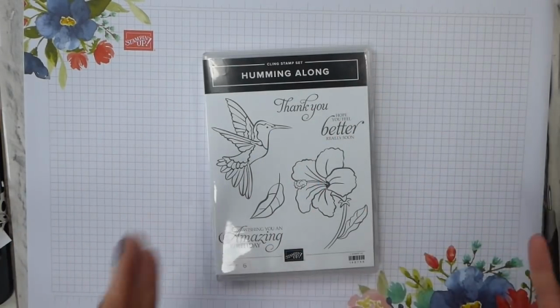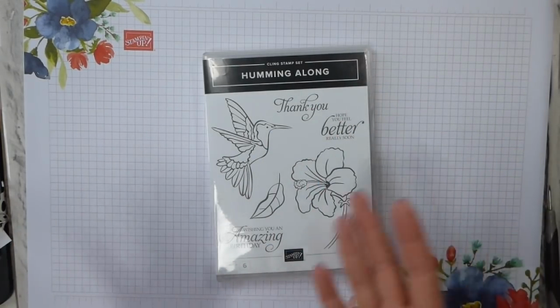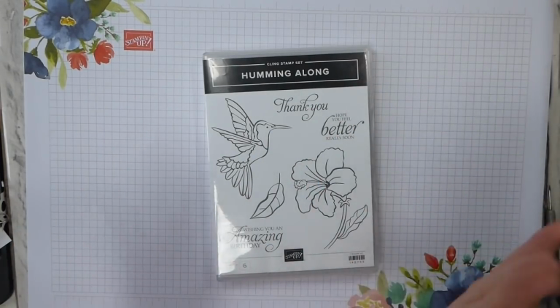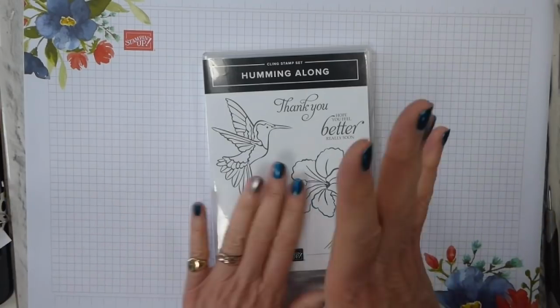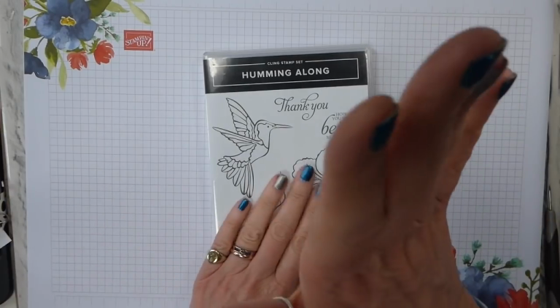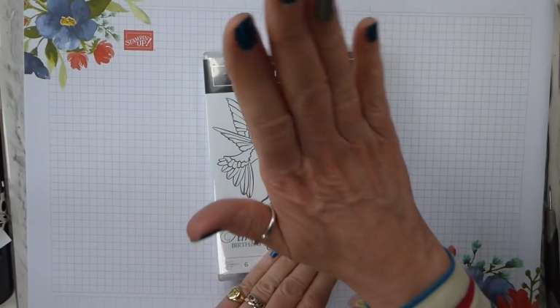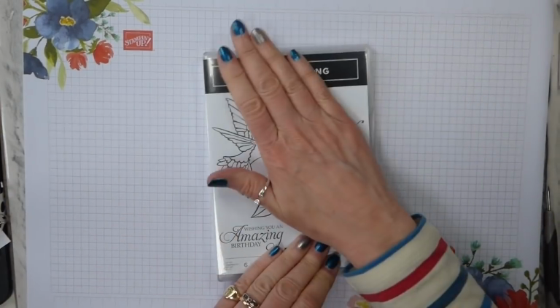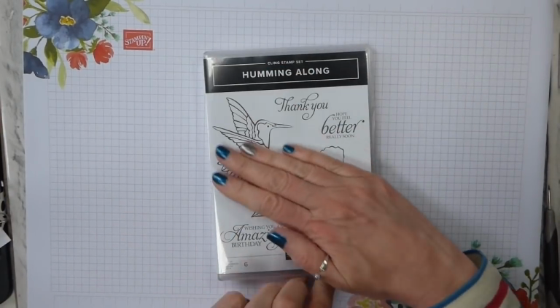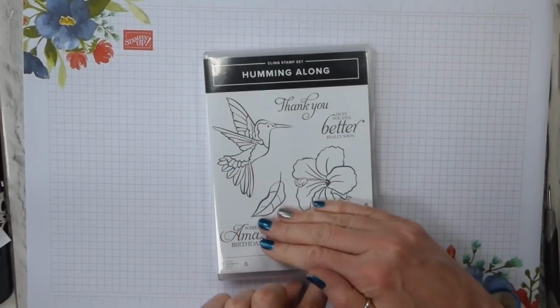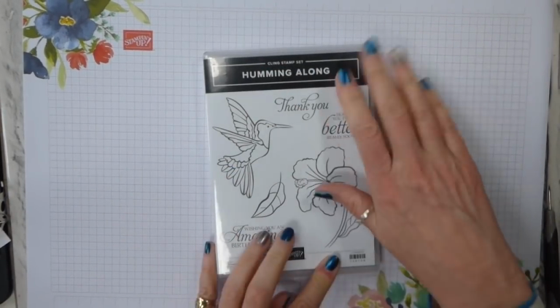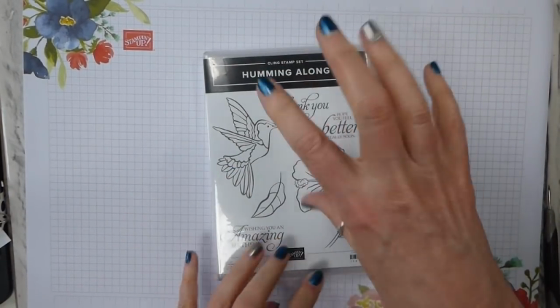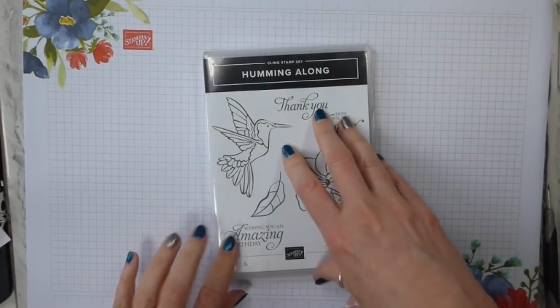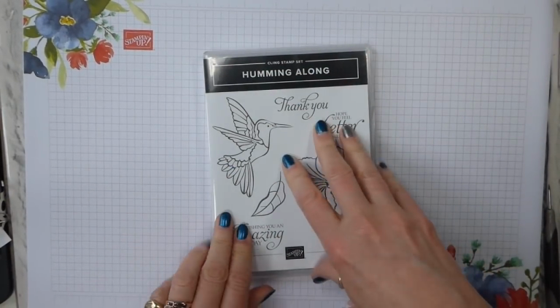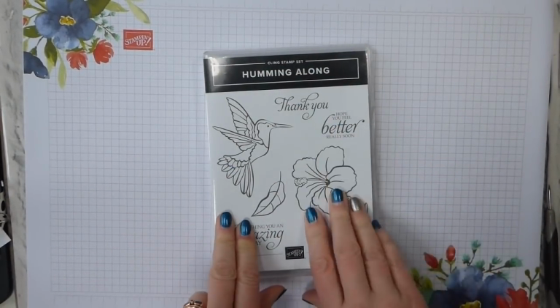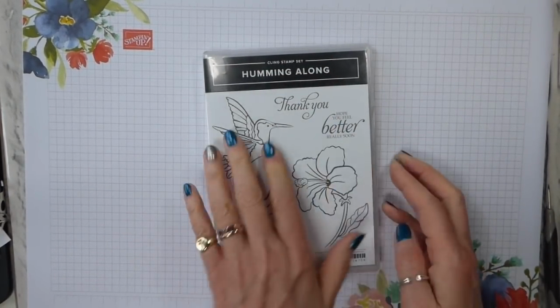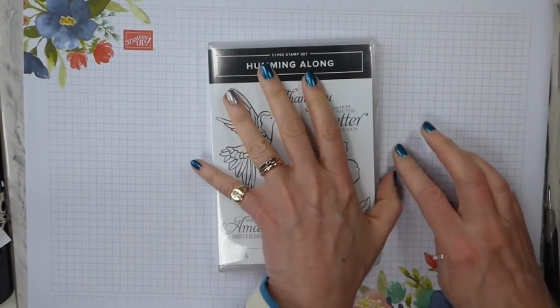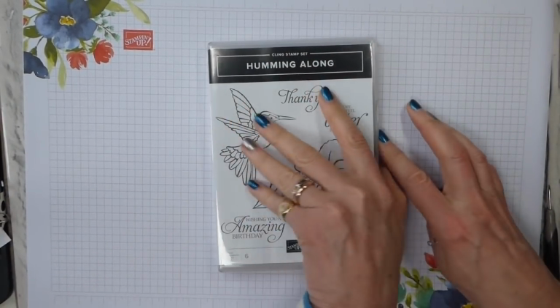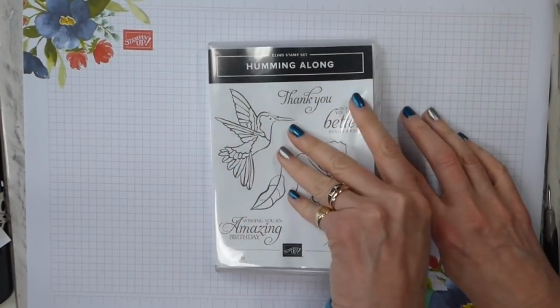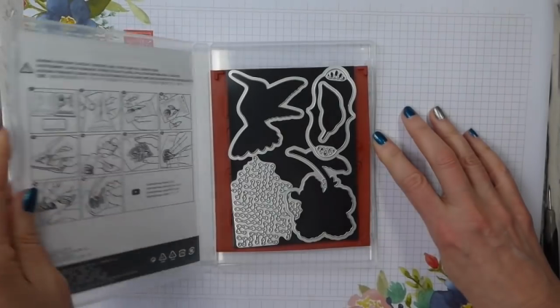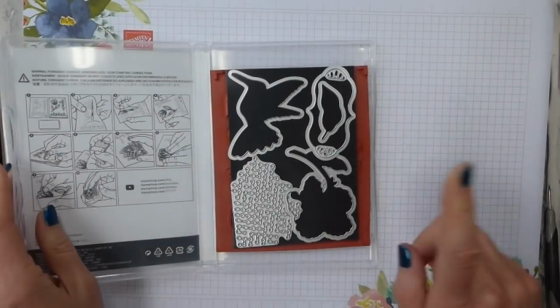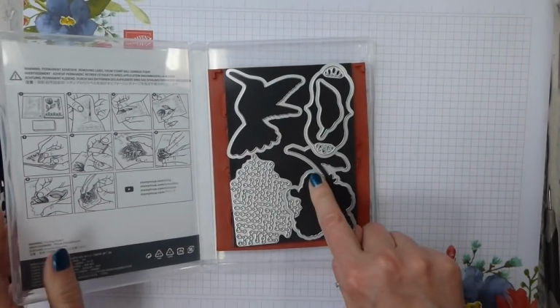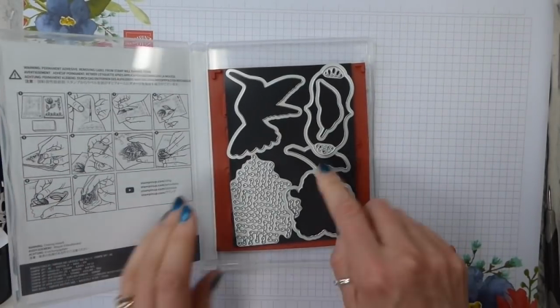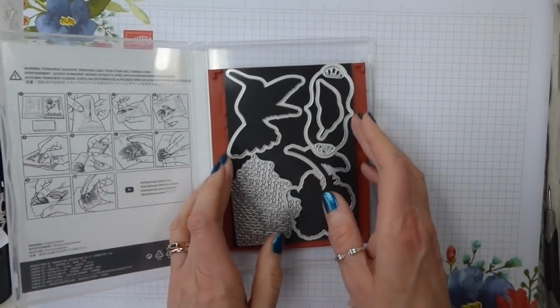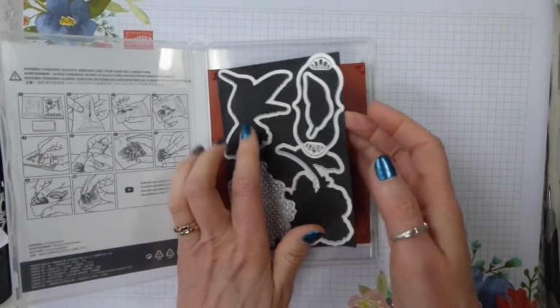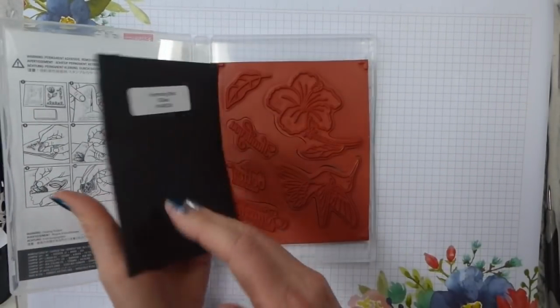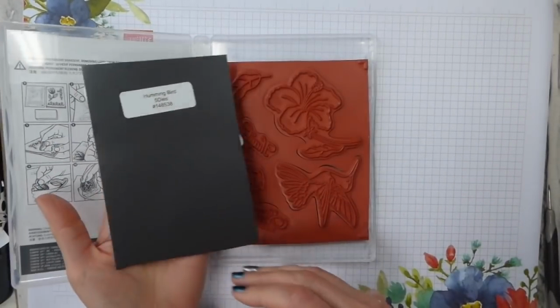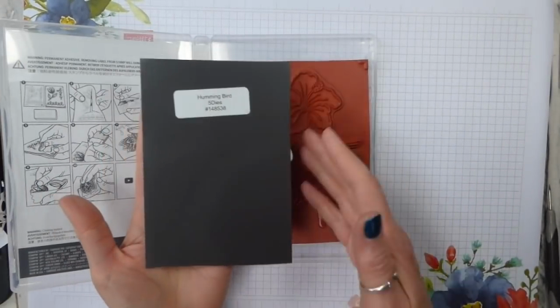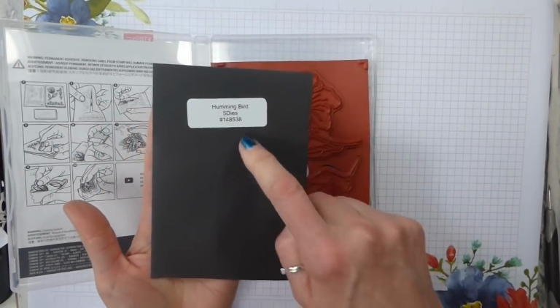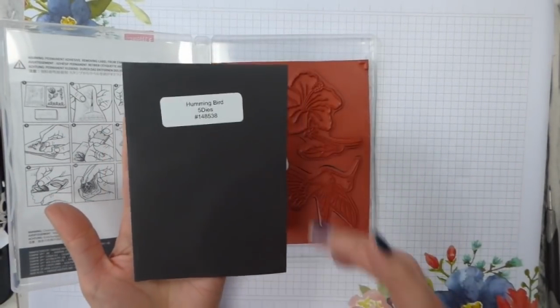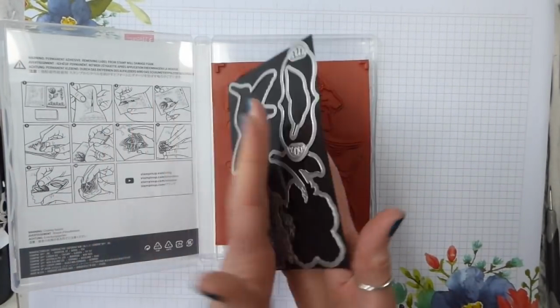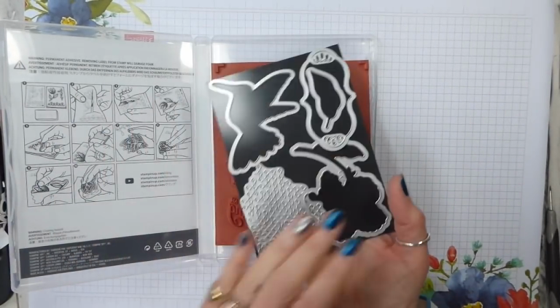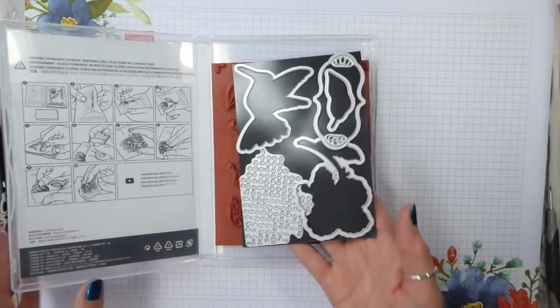So I thought I would bring you a fun project with the Humming Along stamp set and the matching framelits, which are hummingbird dies.